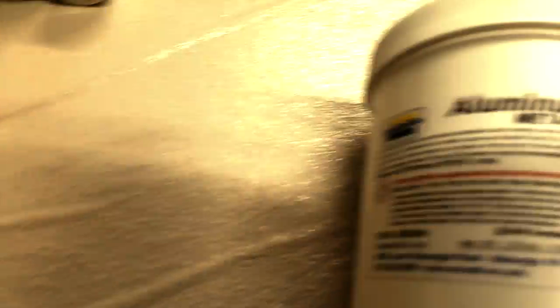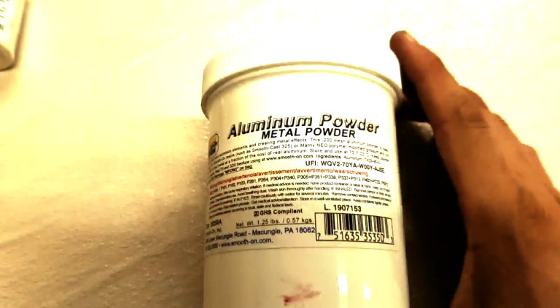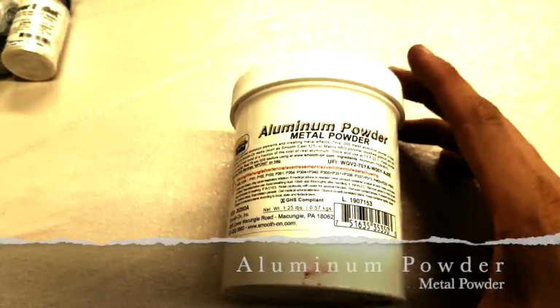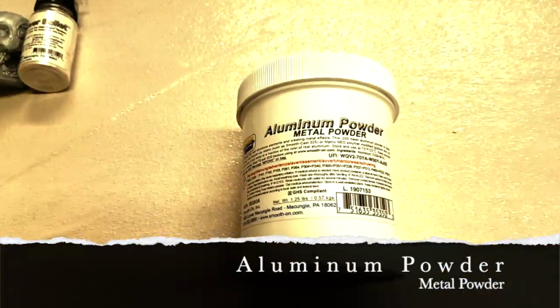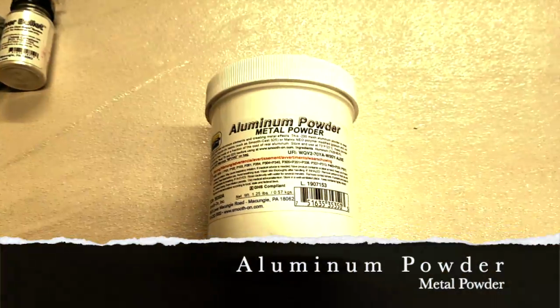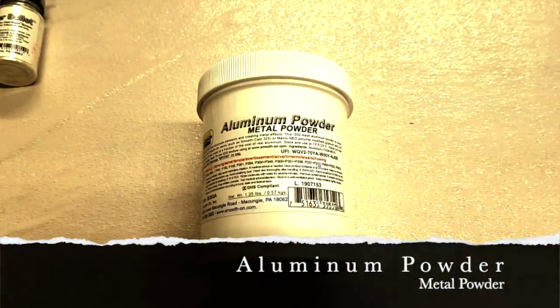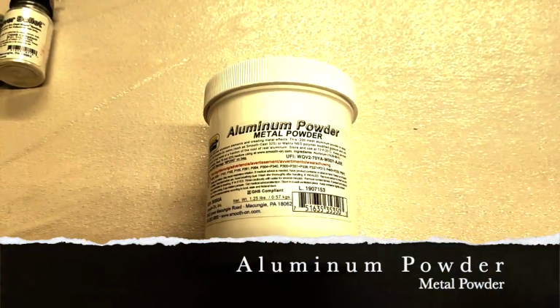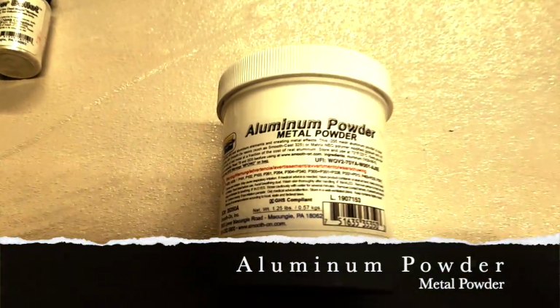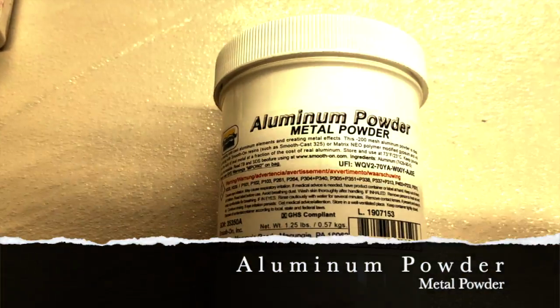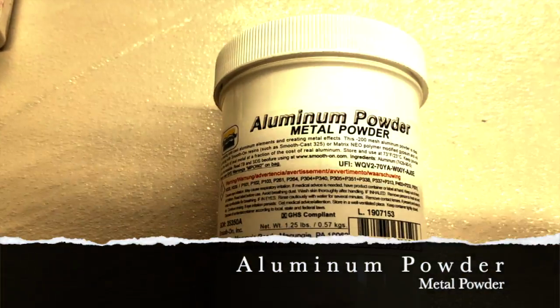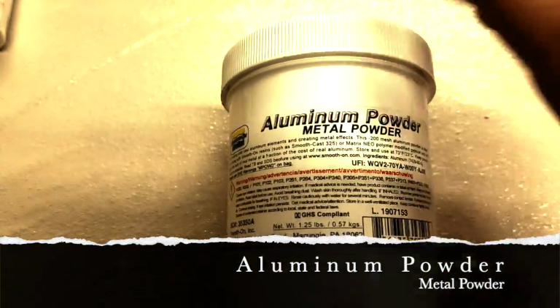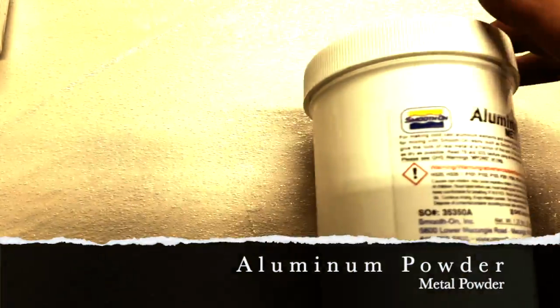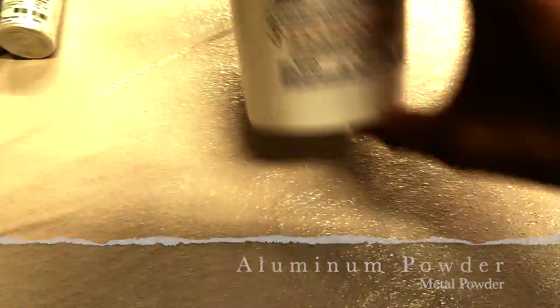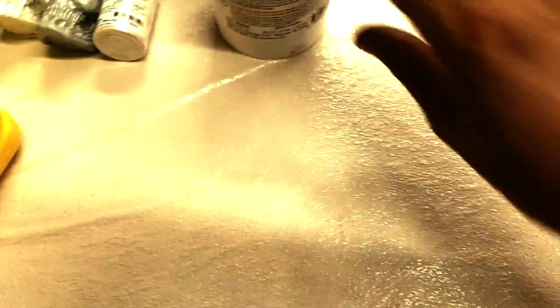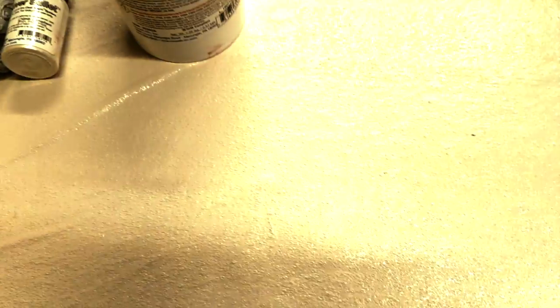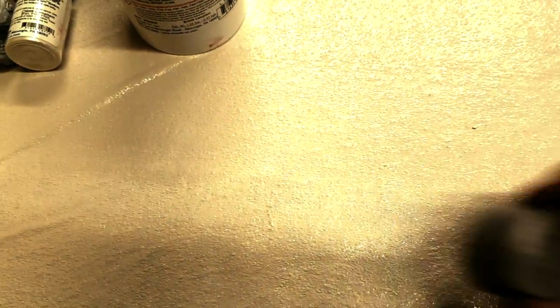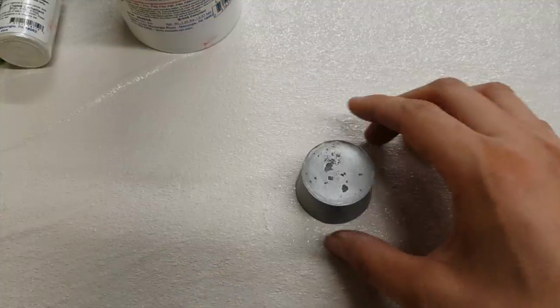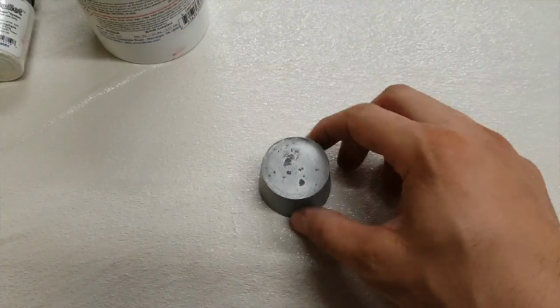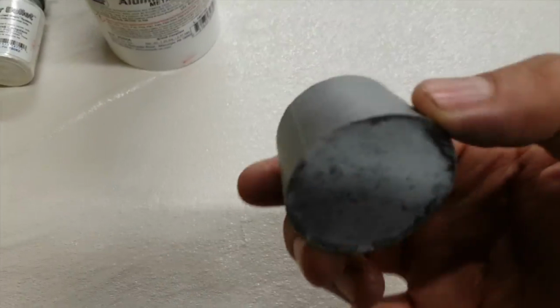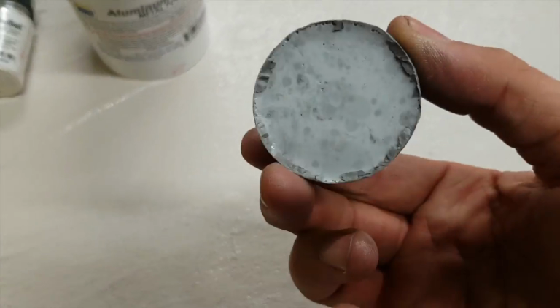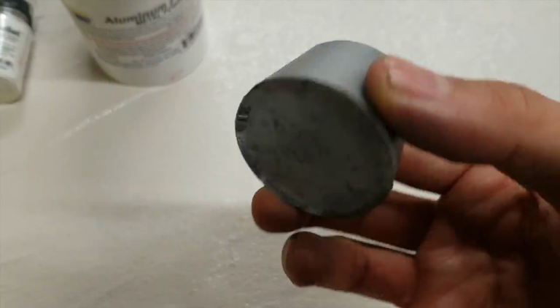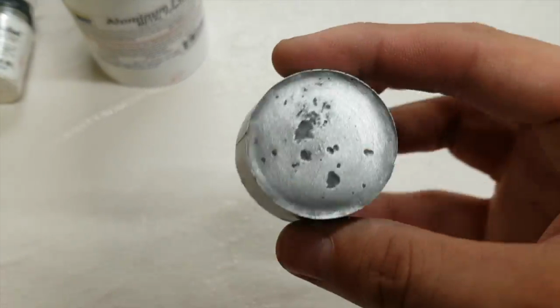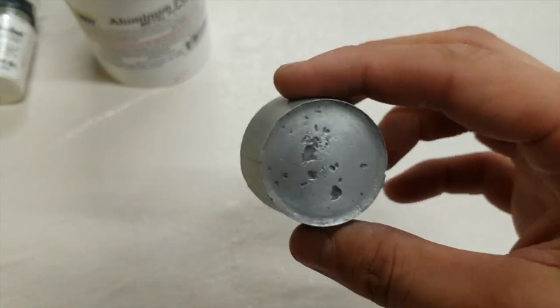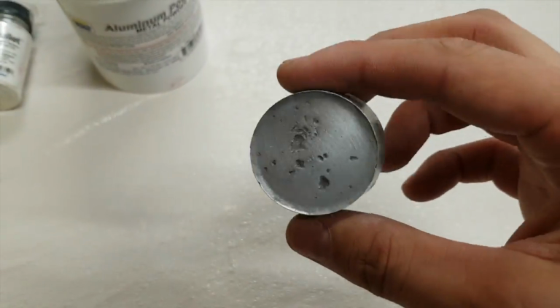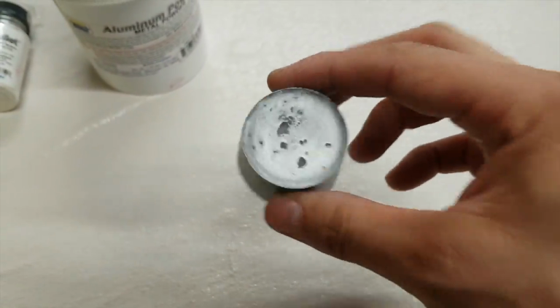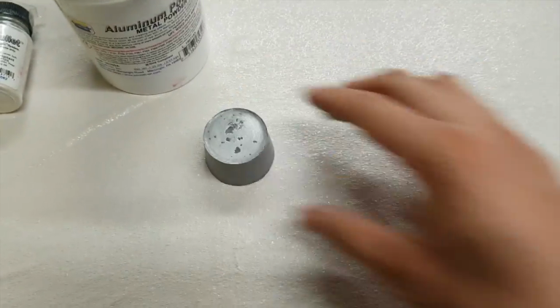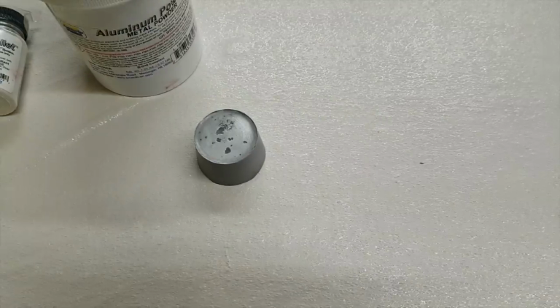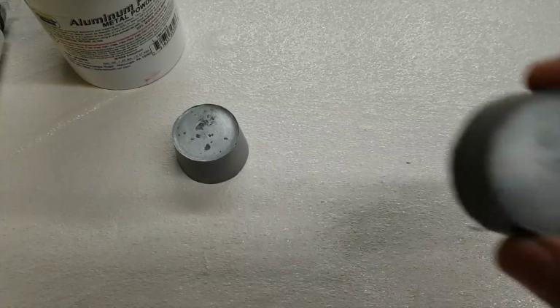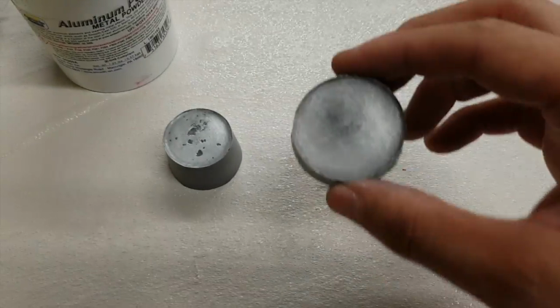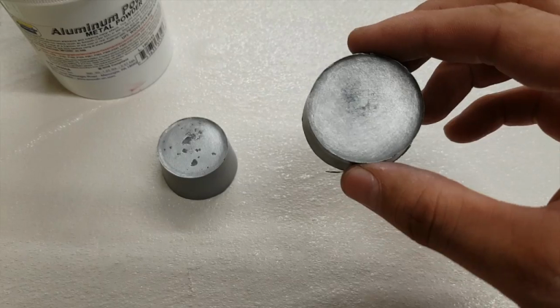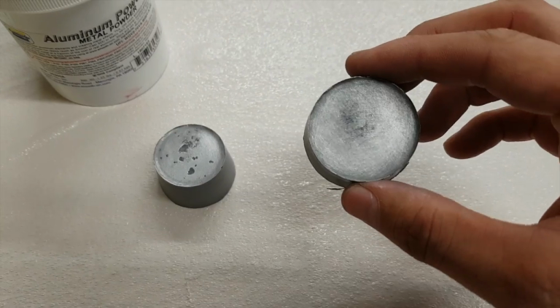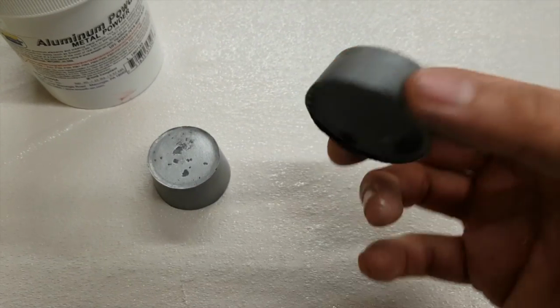I also did a couple of tests using the aluminum powder metal powder by Smooth-On. I really like the results of this one, so this is what I stuck with. You can see the two pieces here already buffed out.